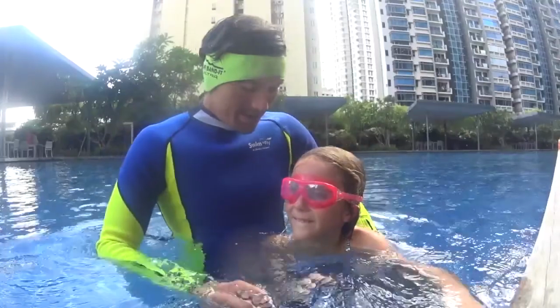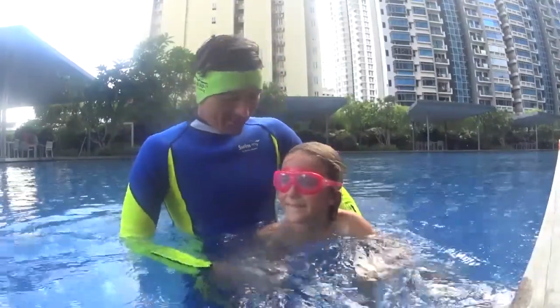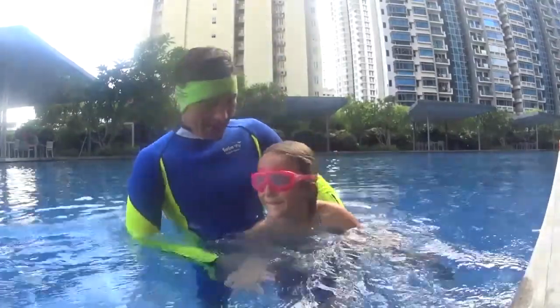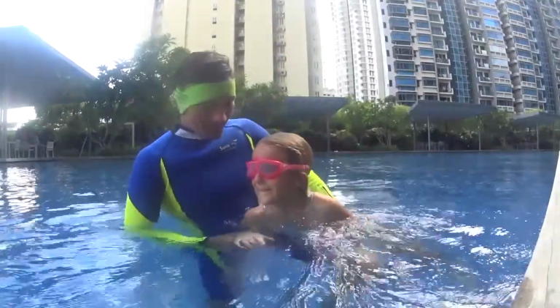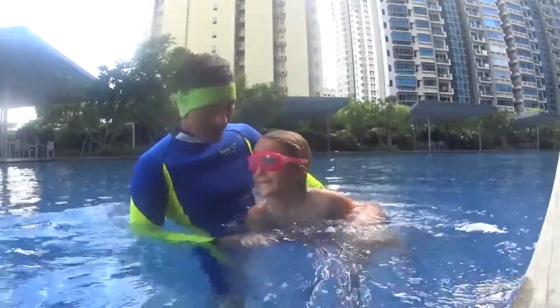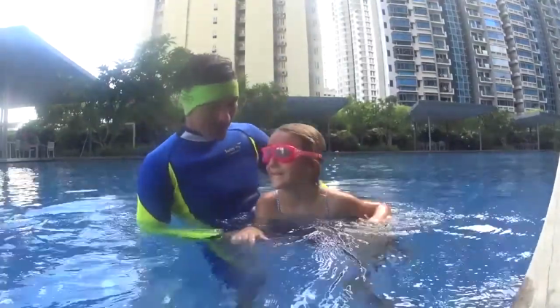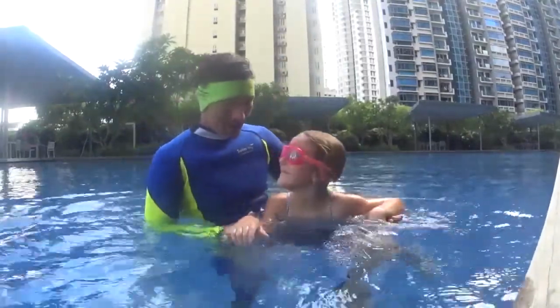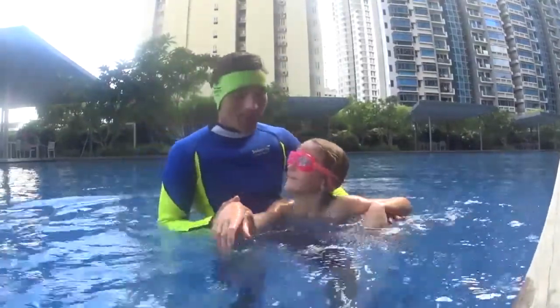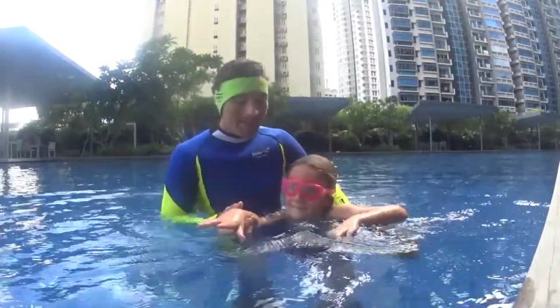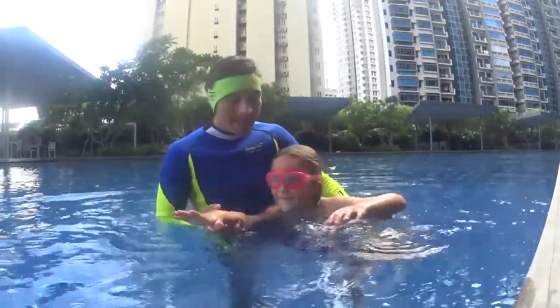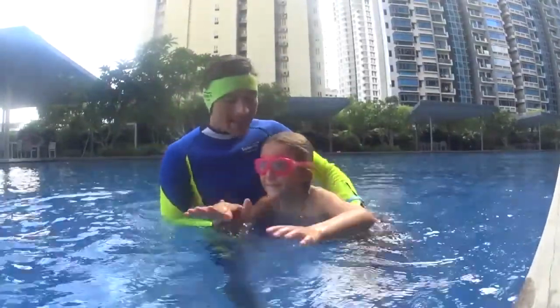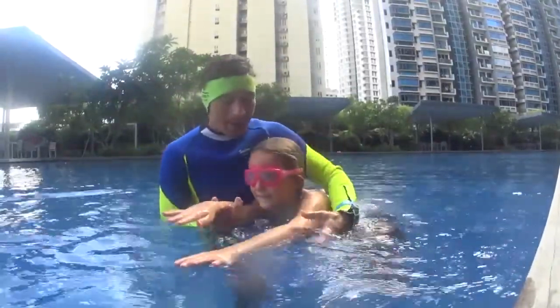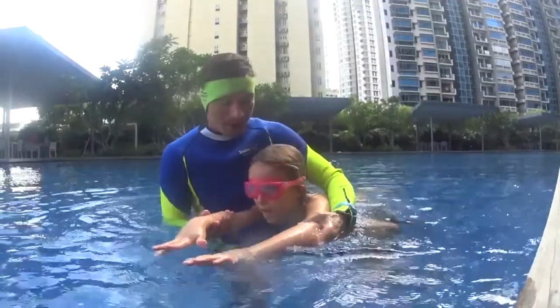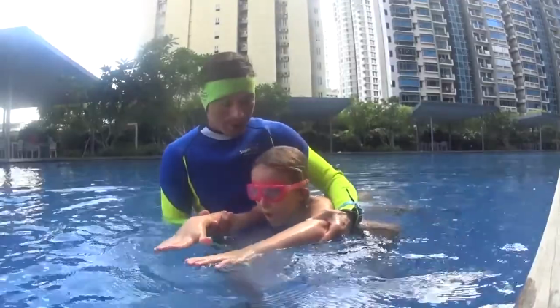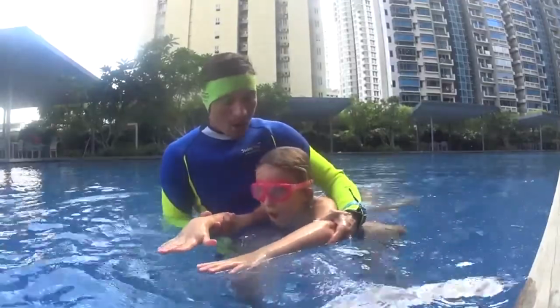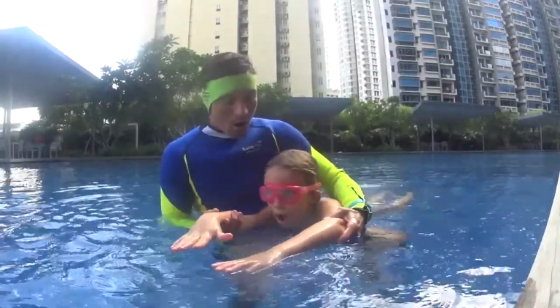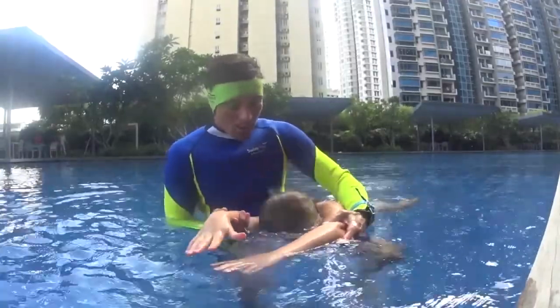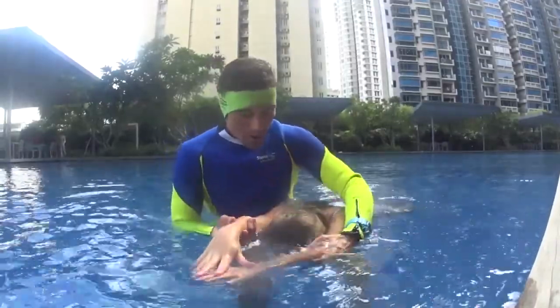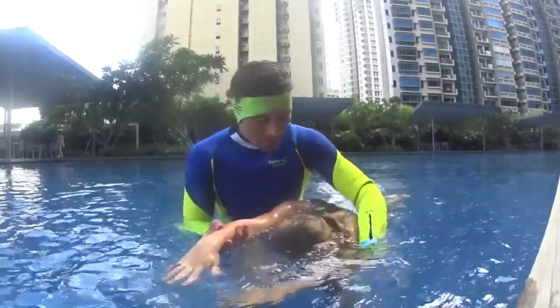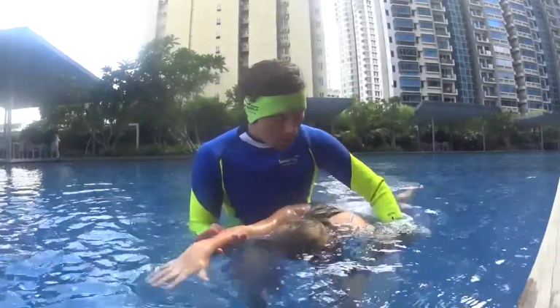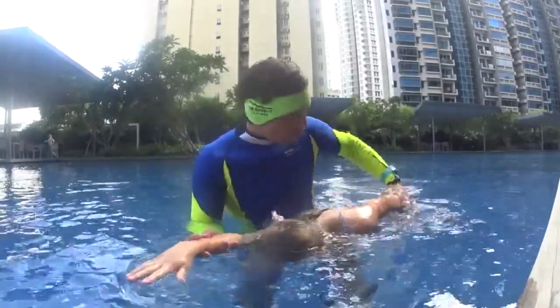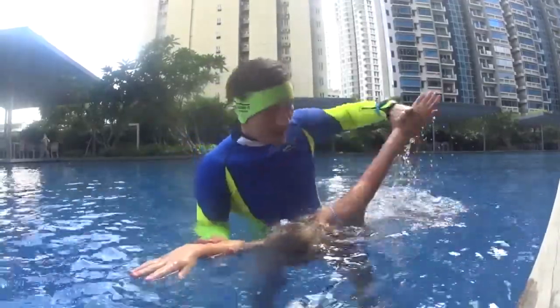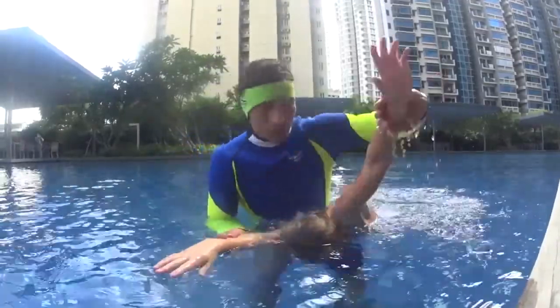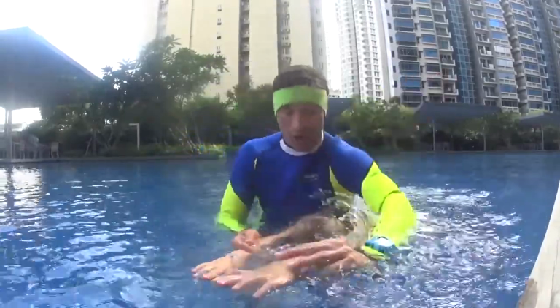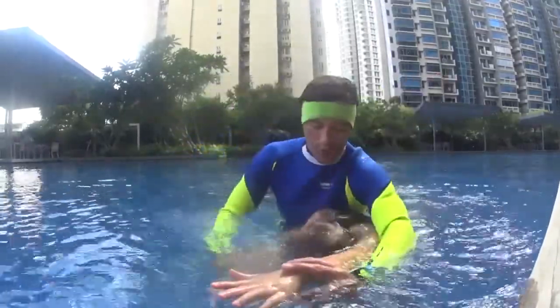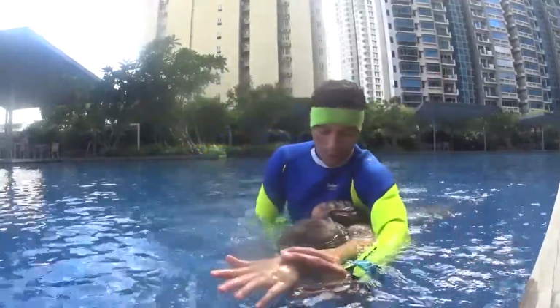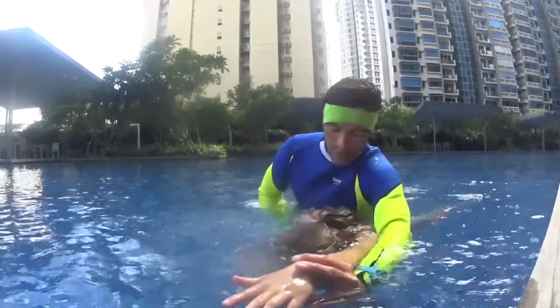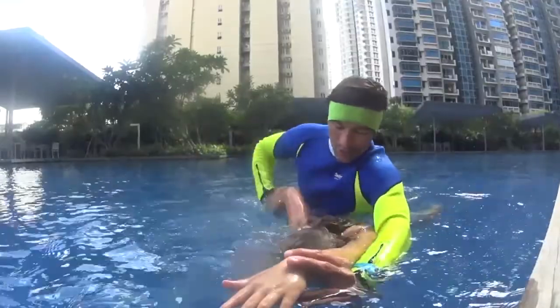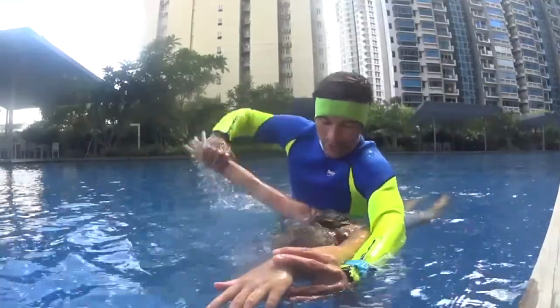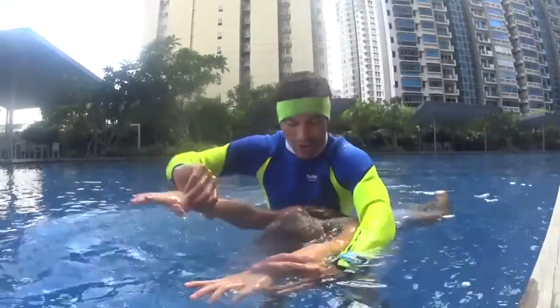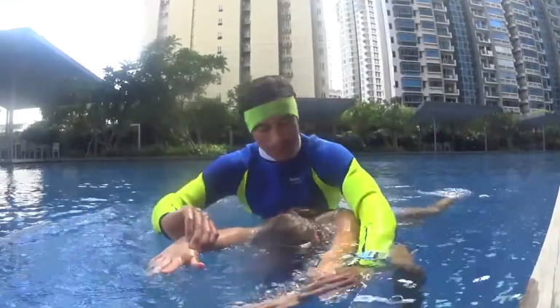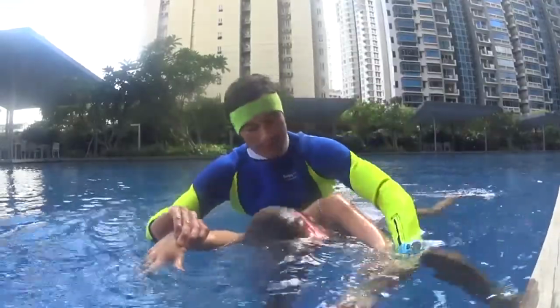Are you ready? I want to see your hand under your face, please. Head down and blow your bubbles. One big stroke and touch on the front. Two big strokes and touch. Half of your face.